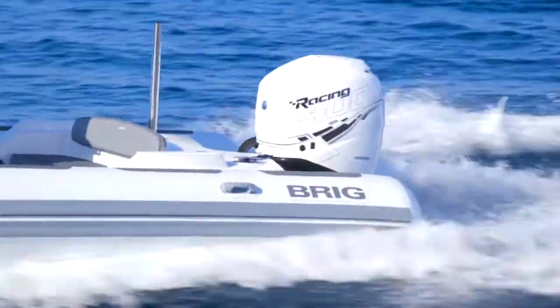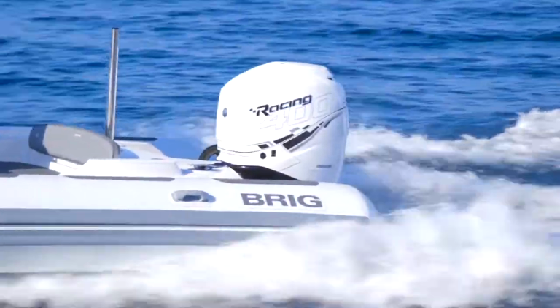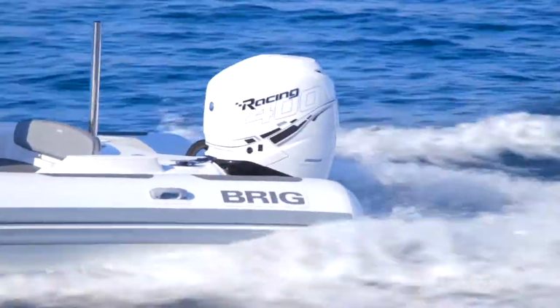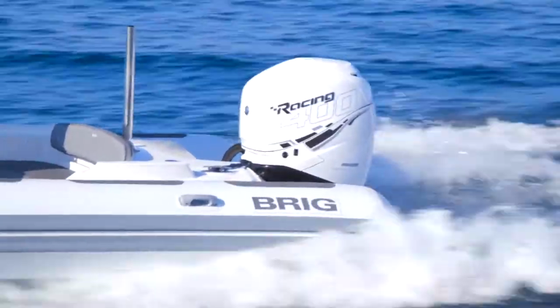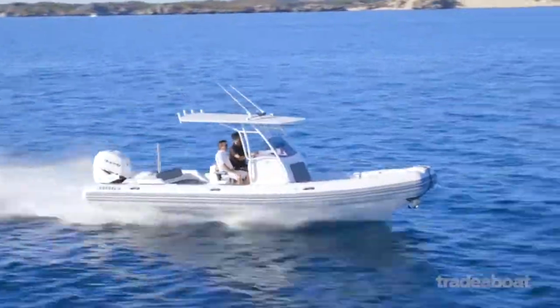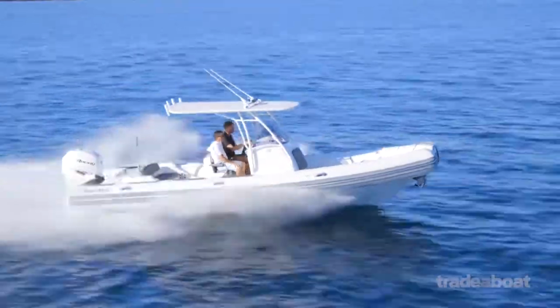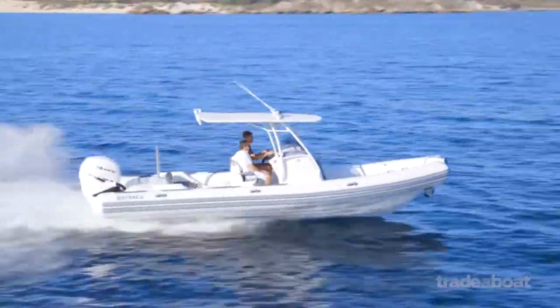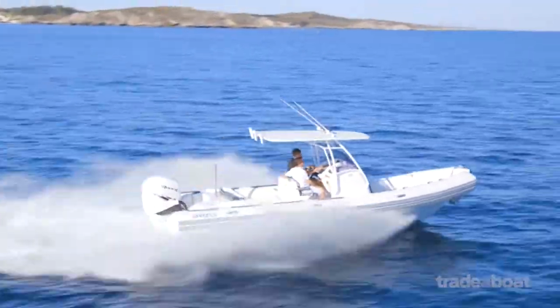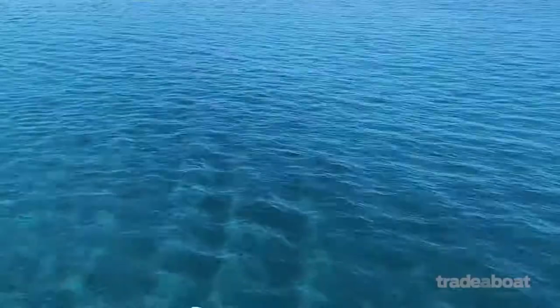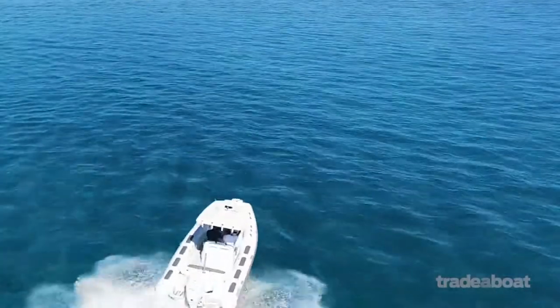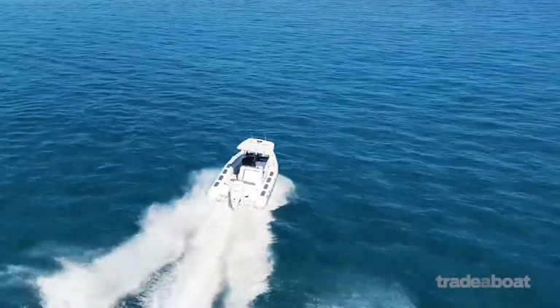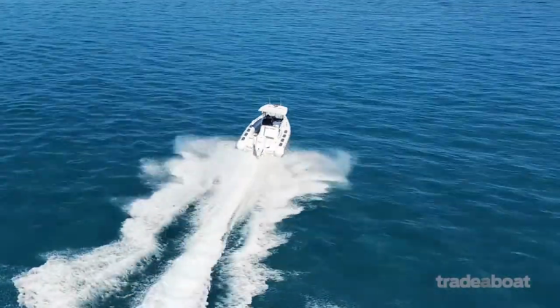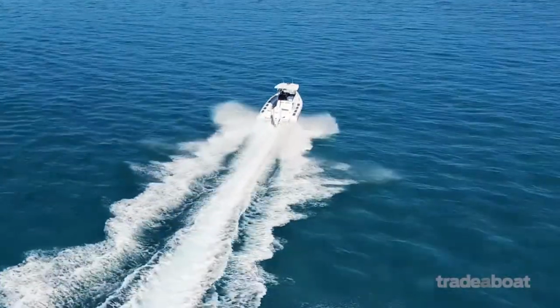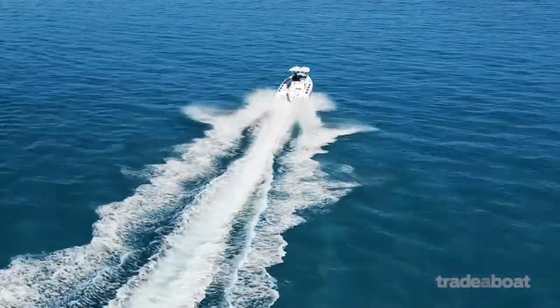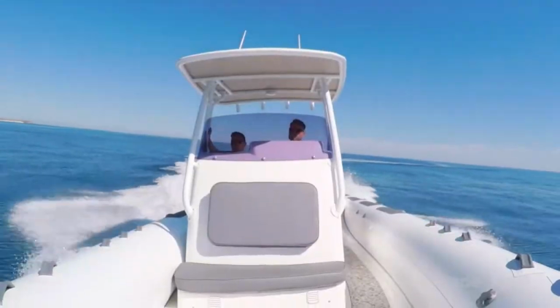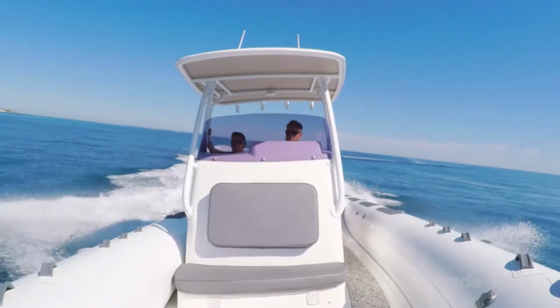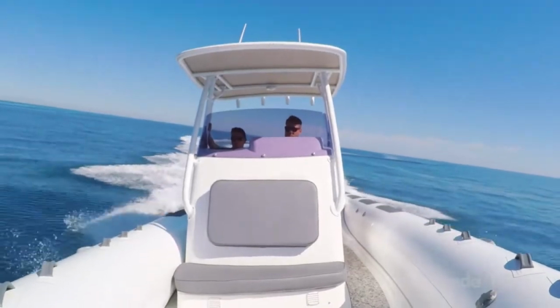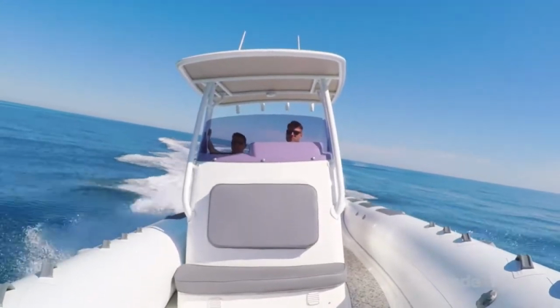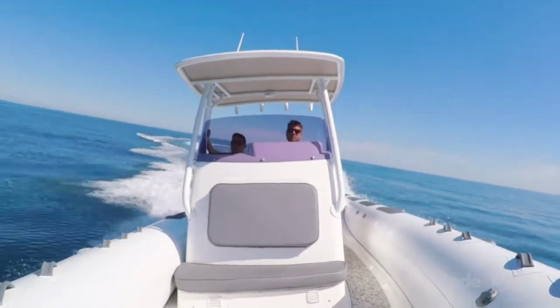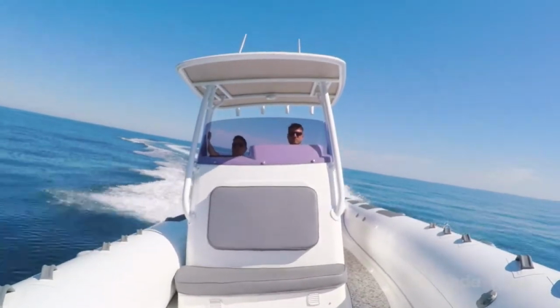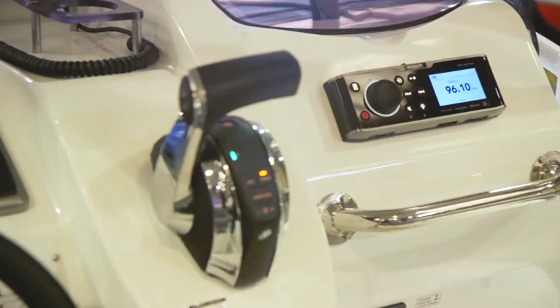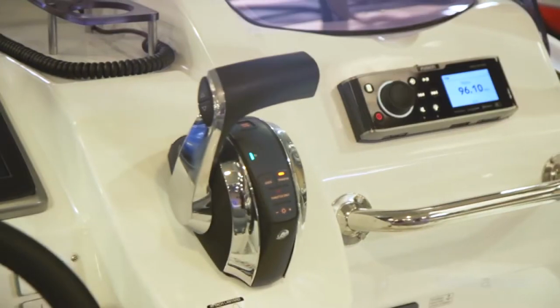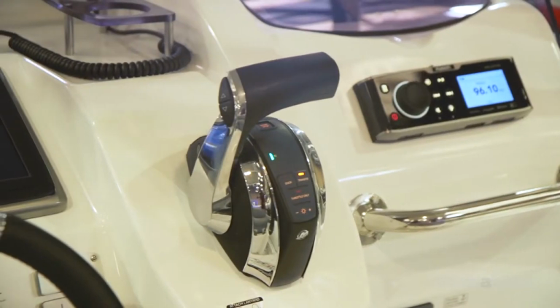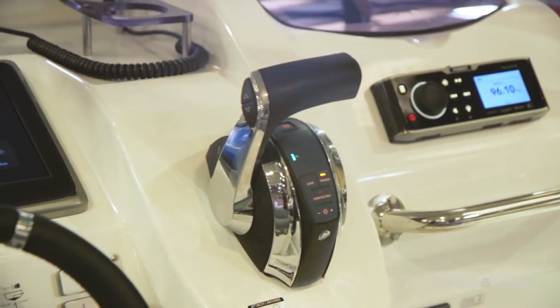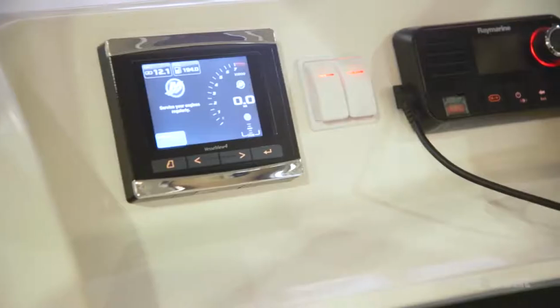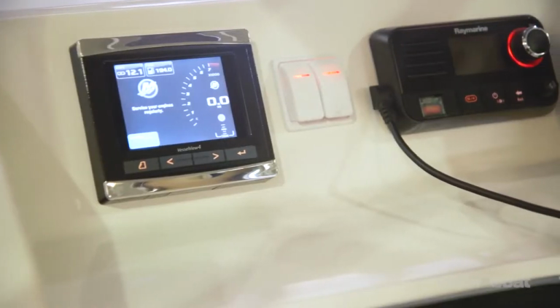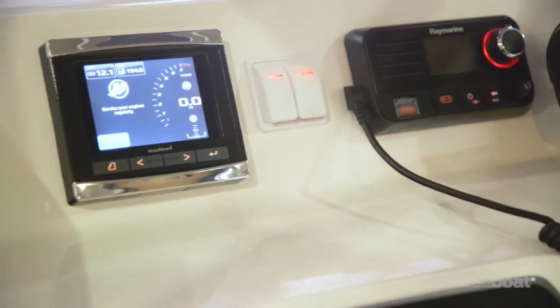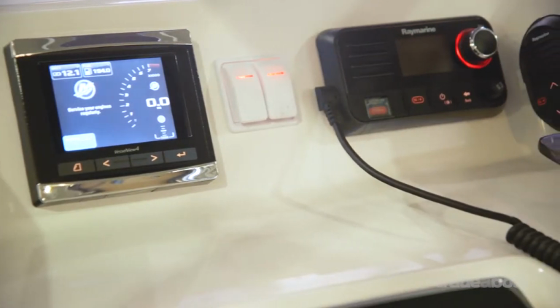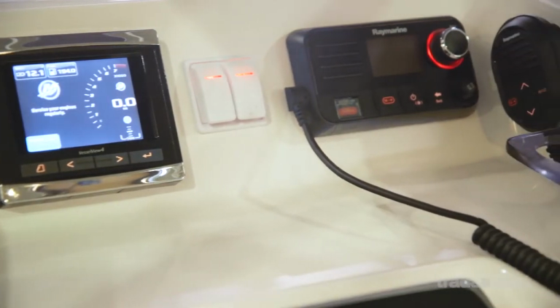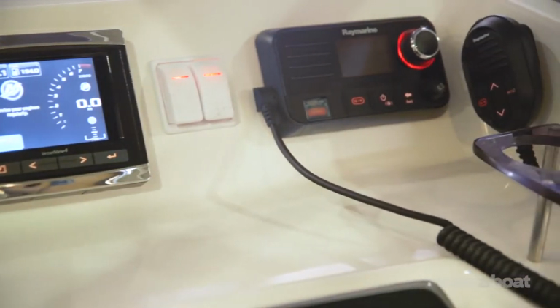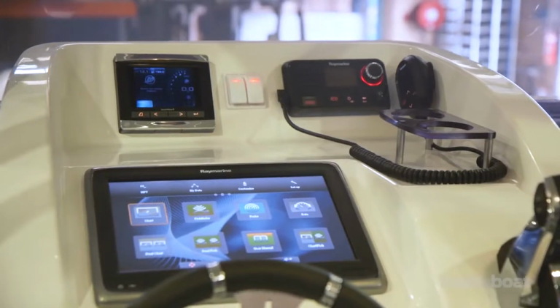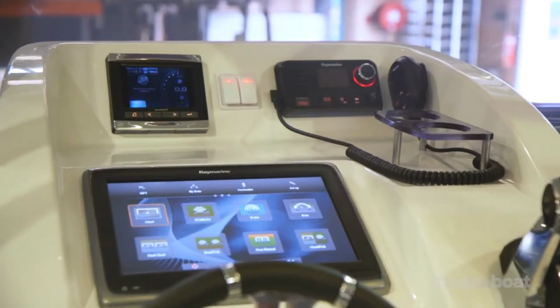Brigg is a brand known worldwide as a leader in rigid inflatables. The 780 Eagle is top of the range and suits buyers with a sense of fun looking to move people and gear. It can take a payload of almost two tons, yet with a few options can be a comfortable day boat for the family.